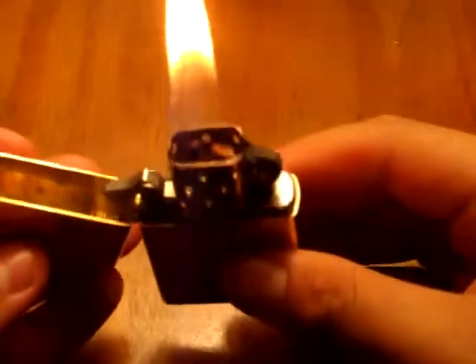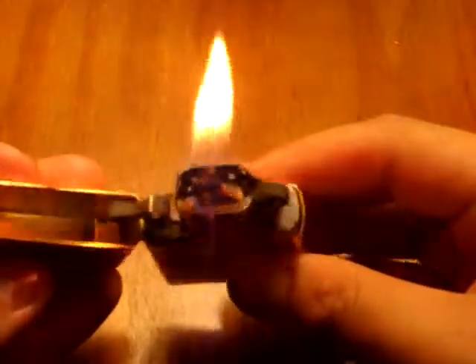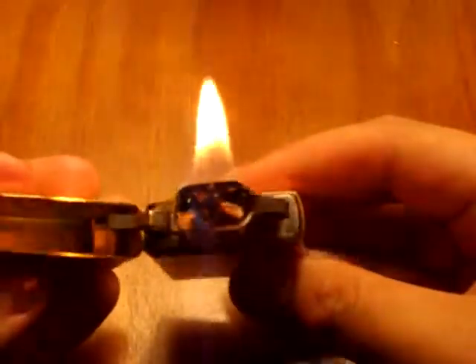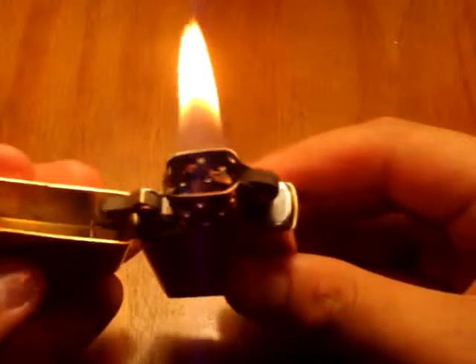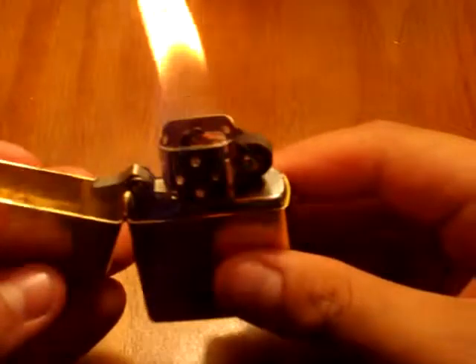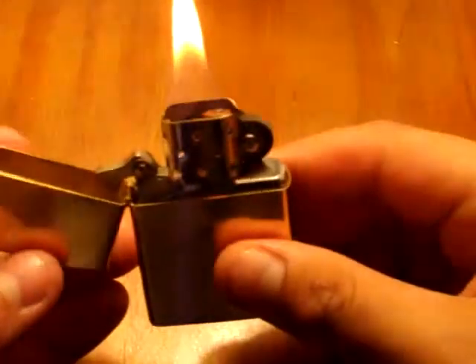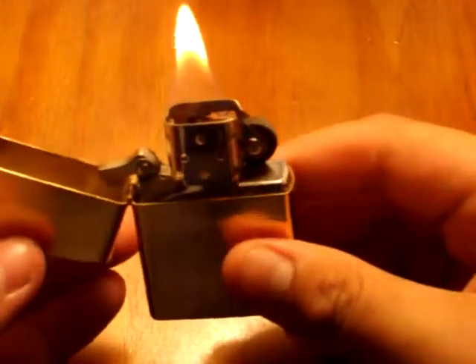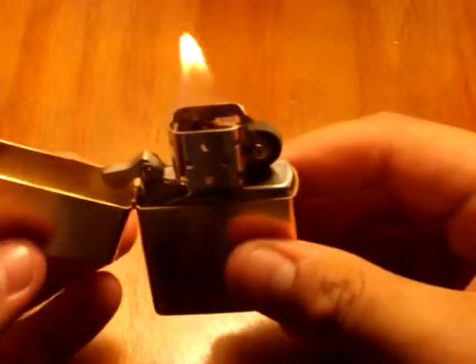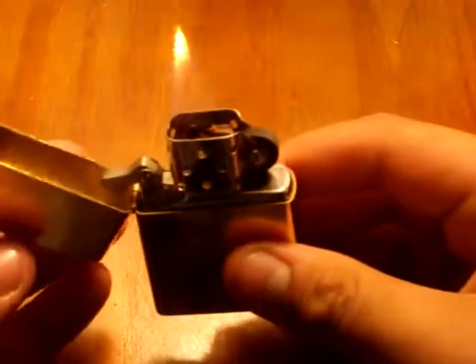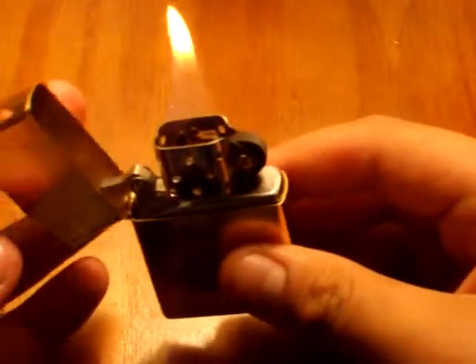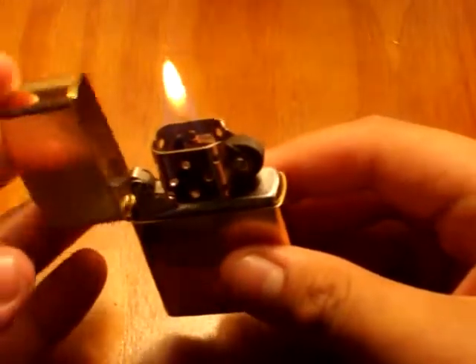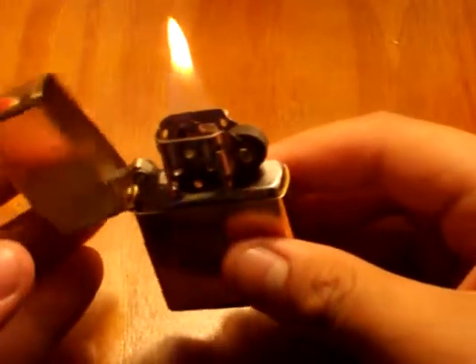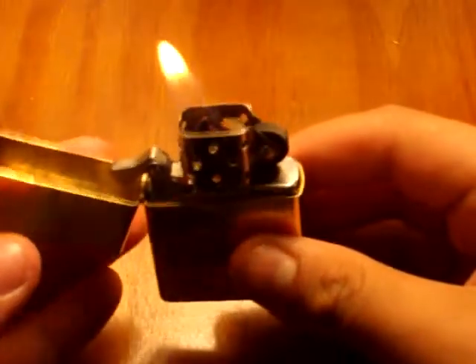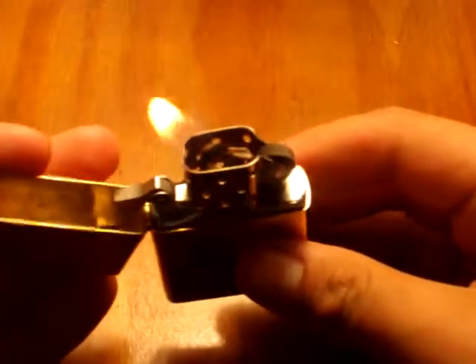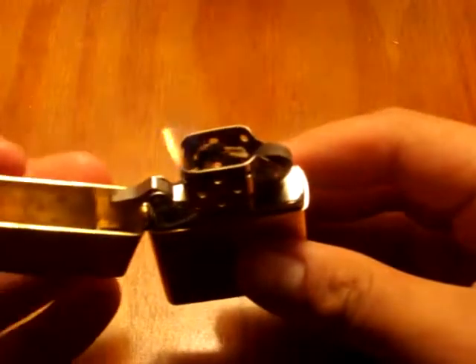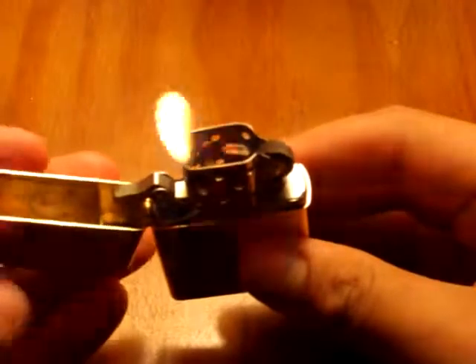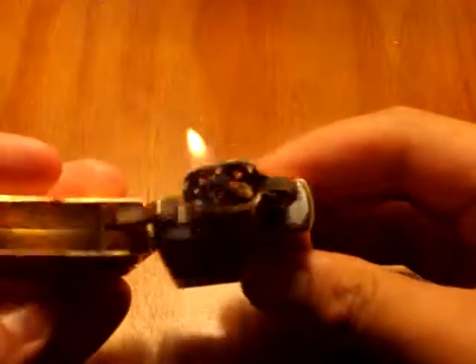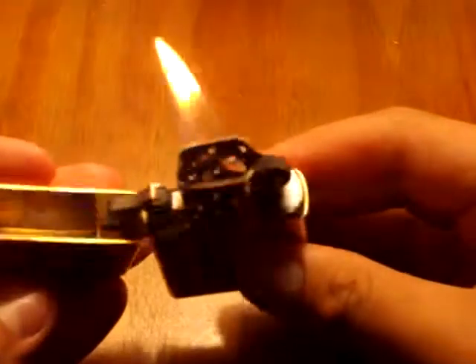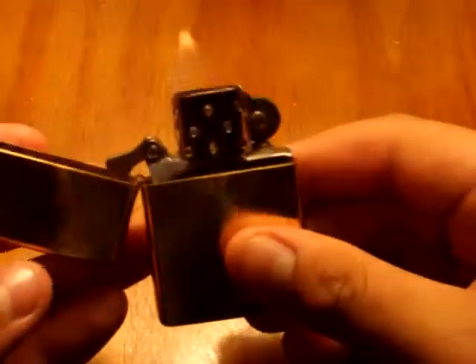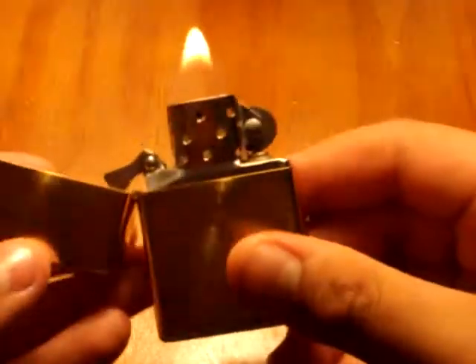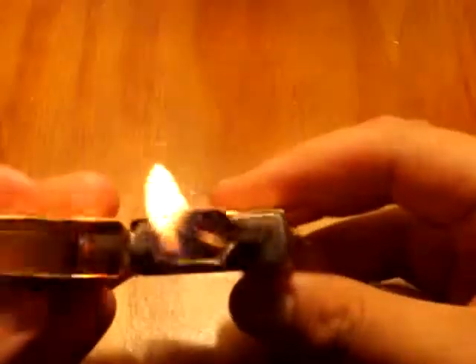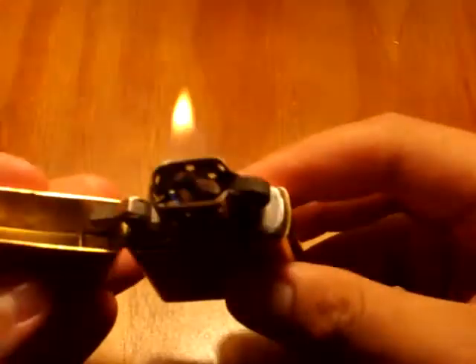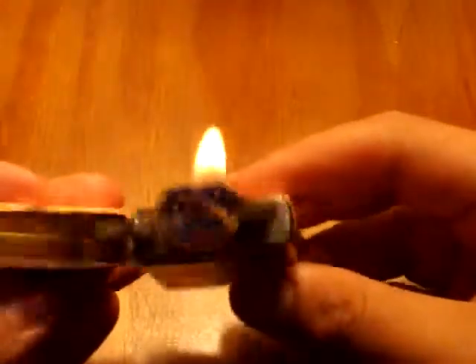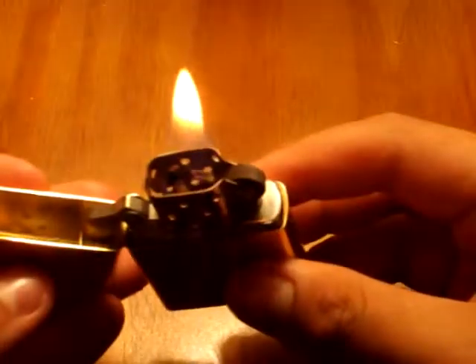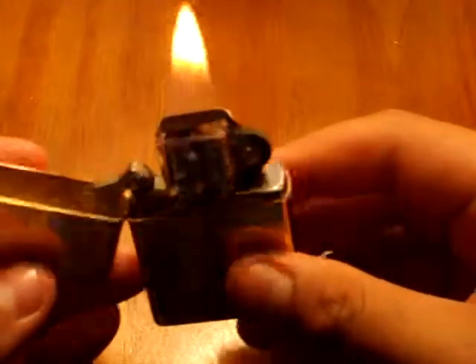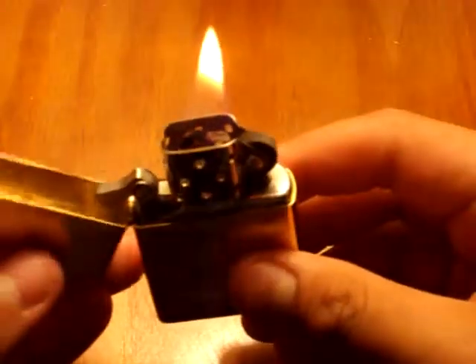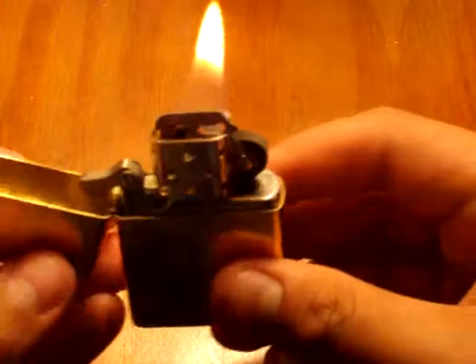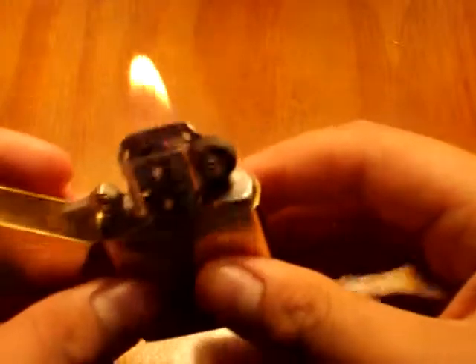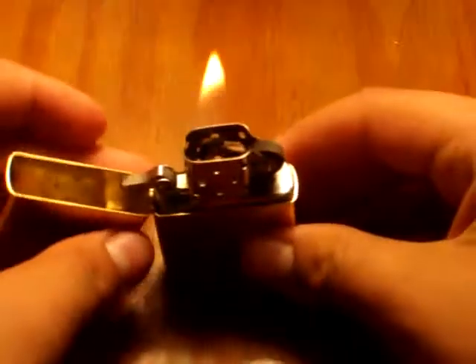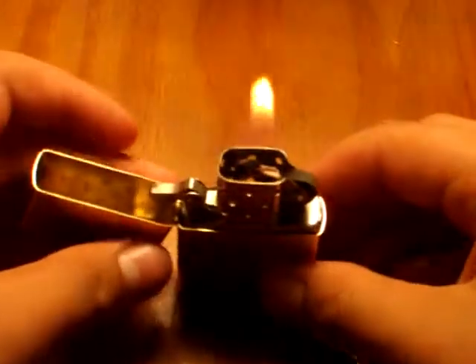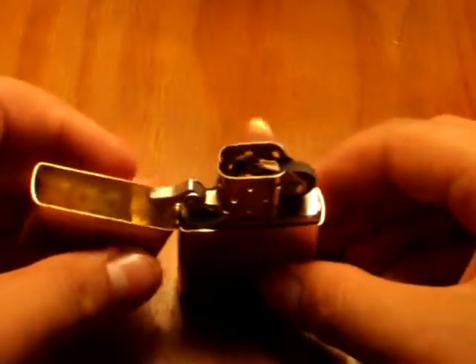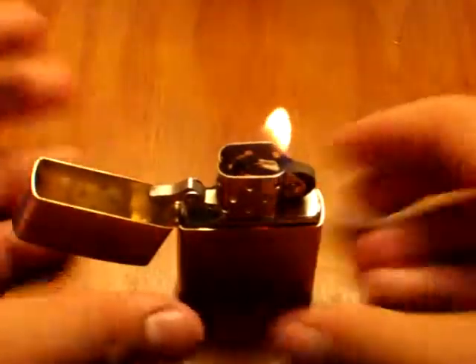Yeah, it's a really good Zippo, it's good. Check out my other videos on how to fill it, change the flint, change the wick, and do maintenance on Zippos. See you next time!